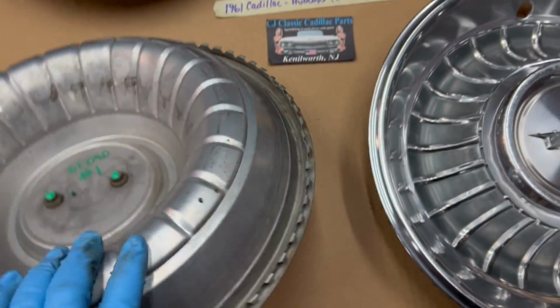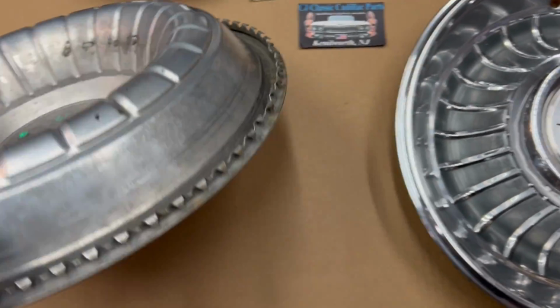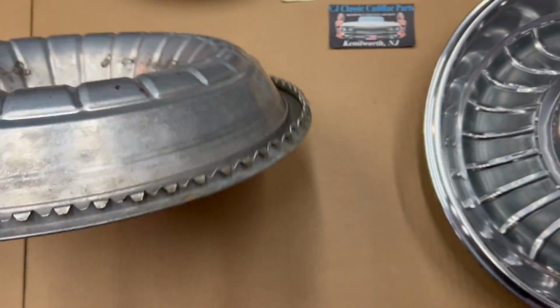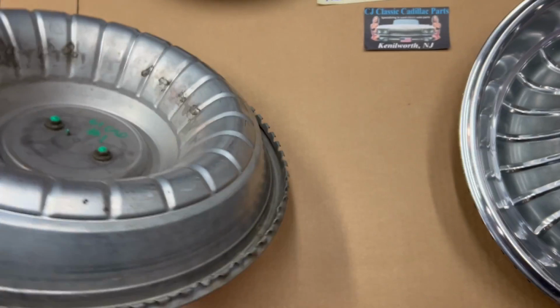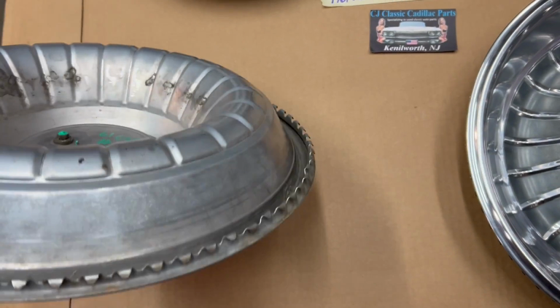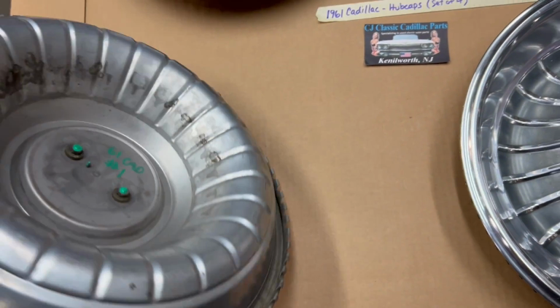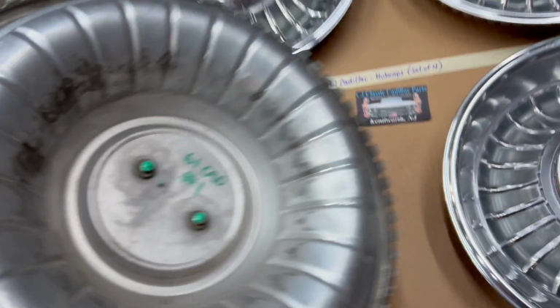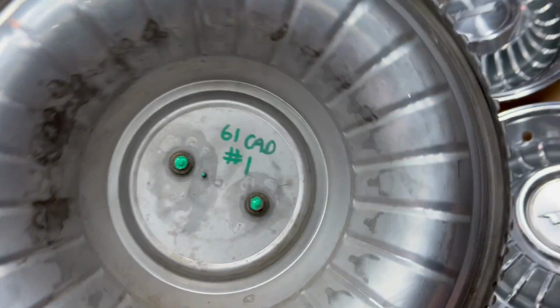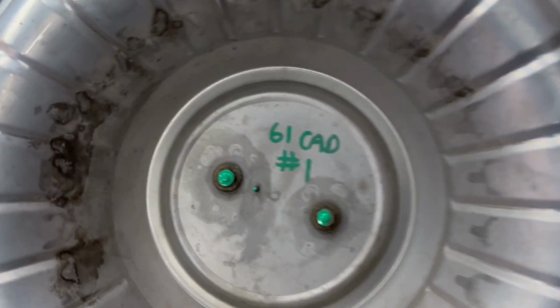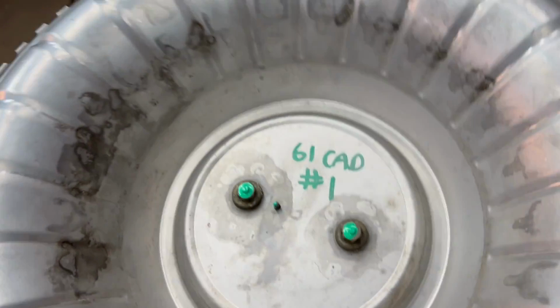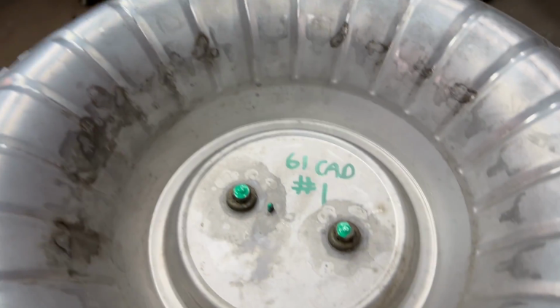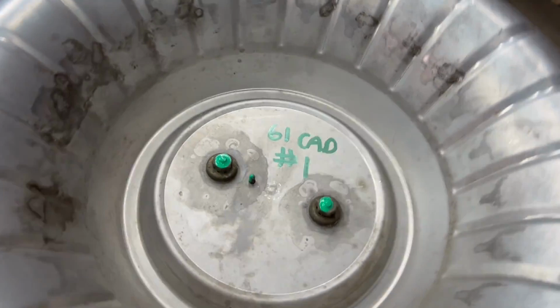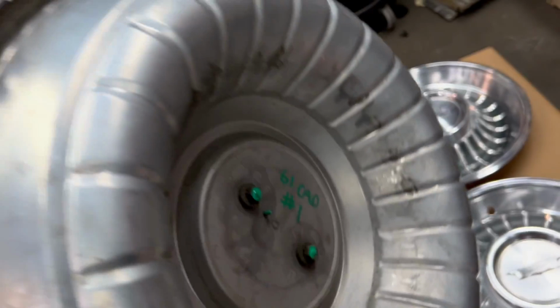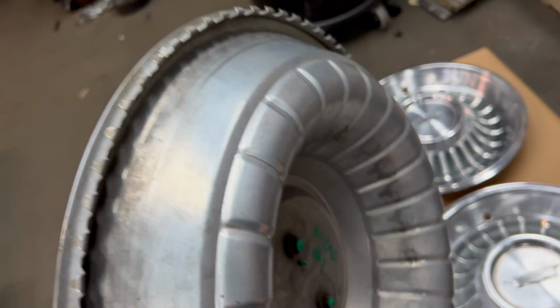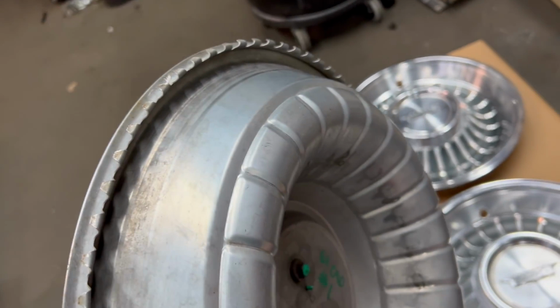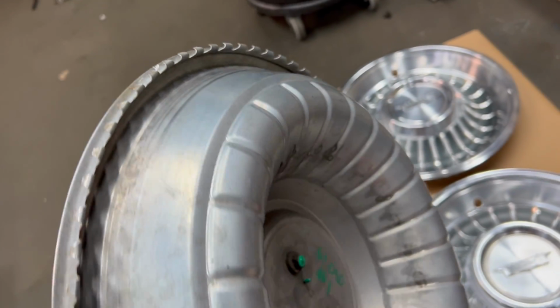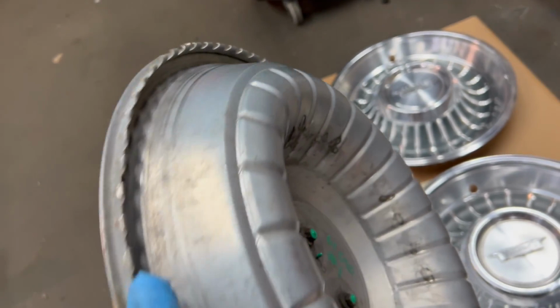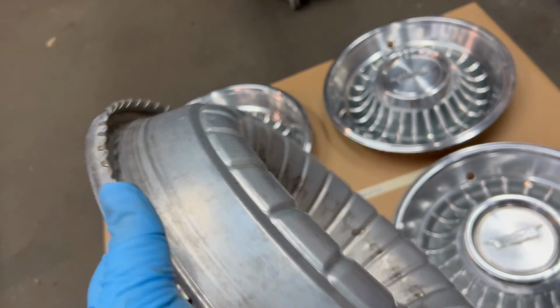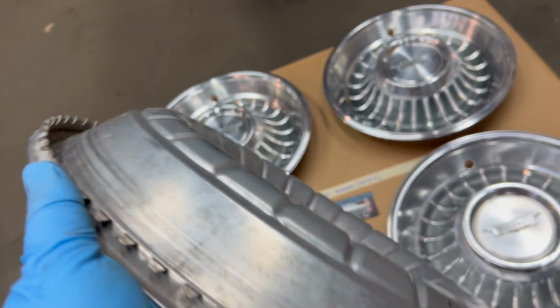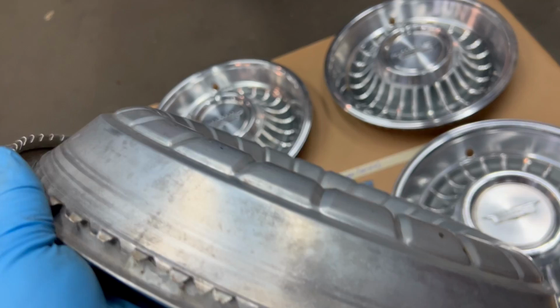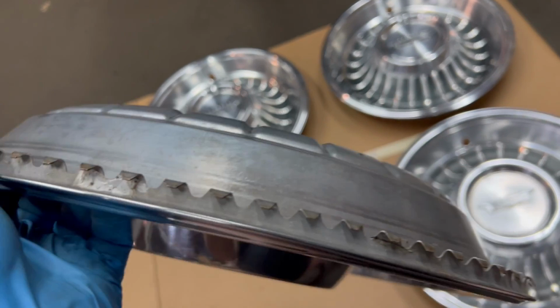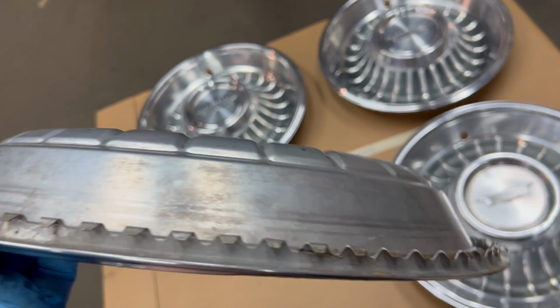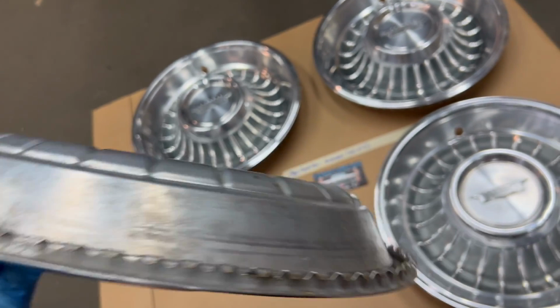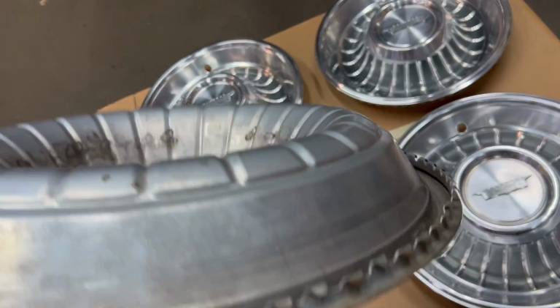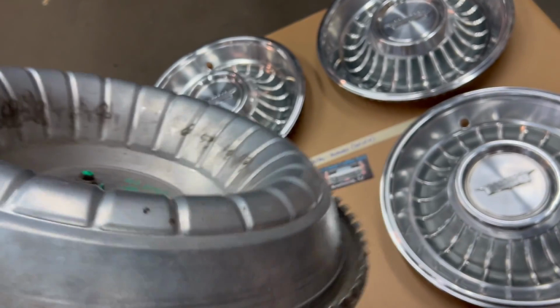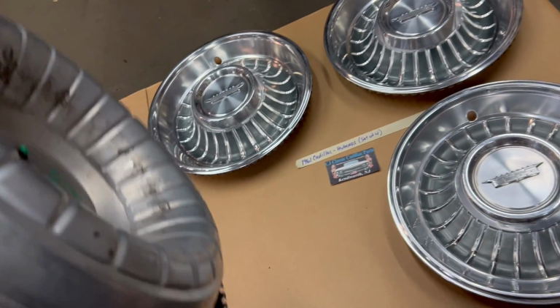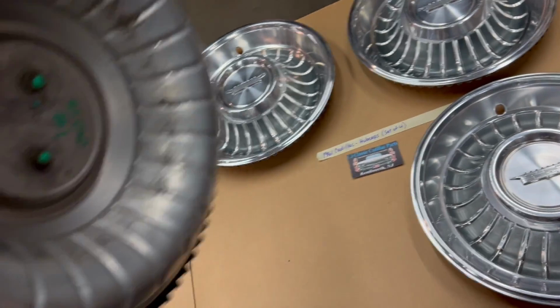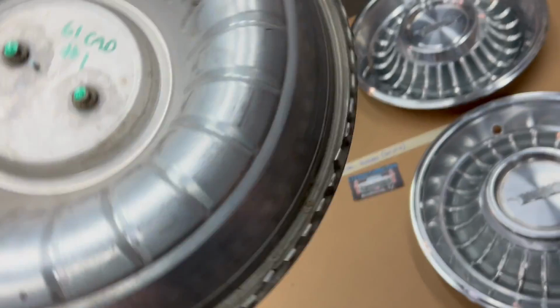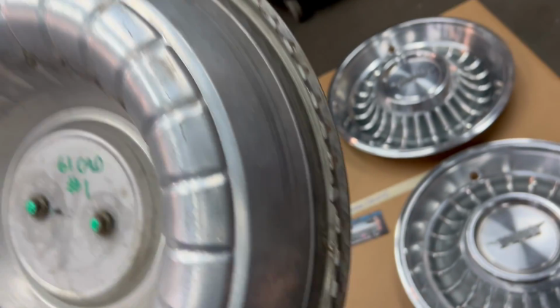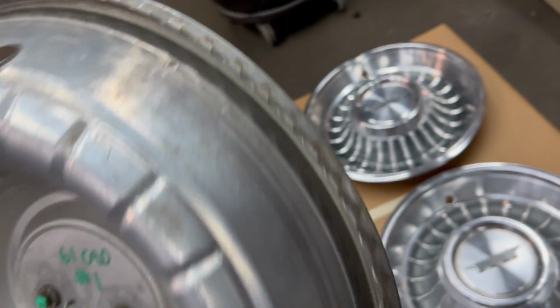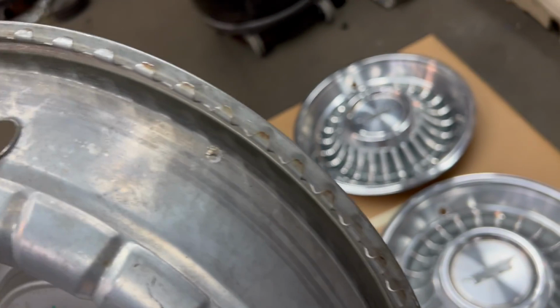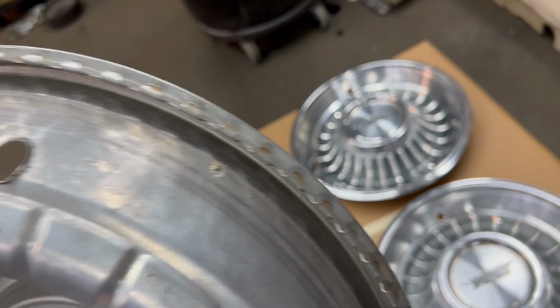And just the back side. Pins for the emblem are all intact. All of your teeth are intact on here.